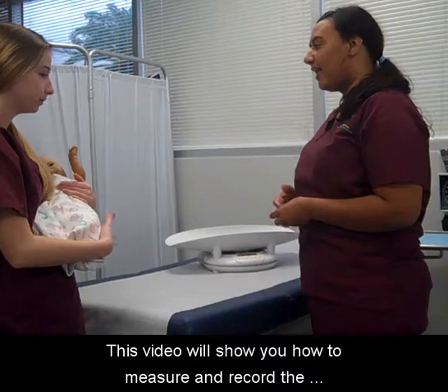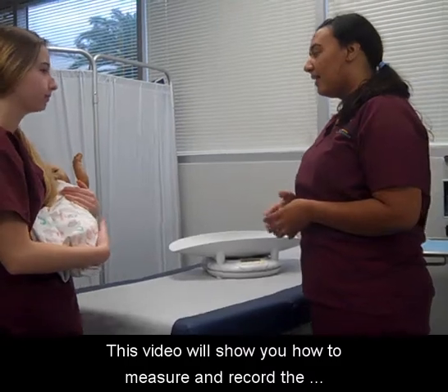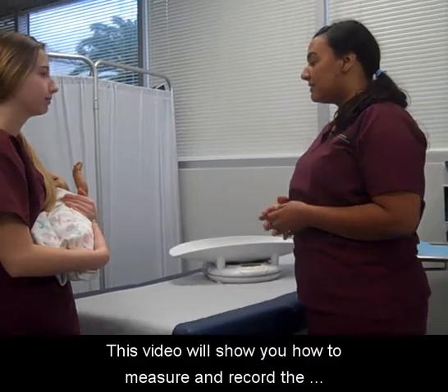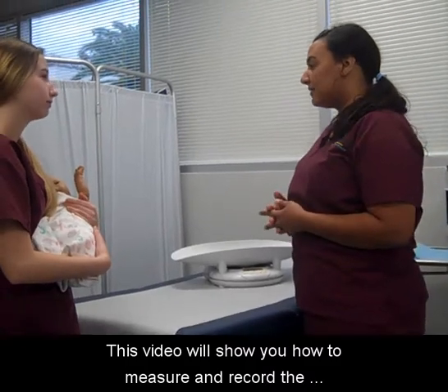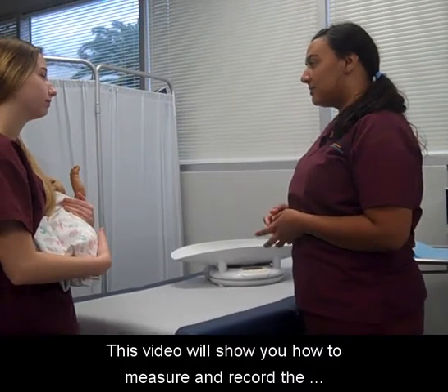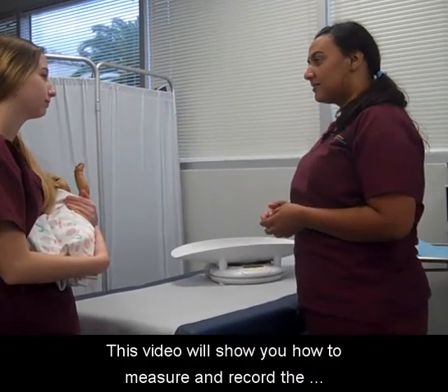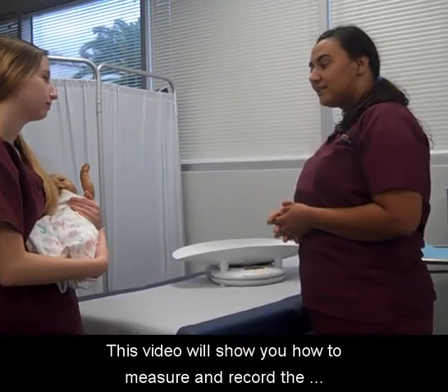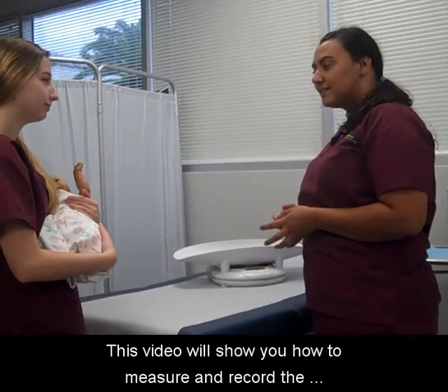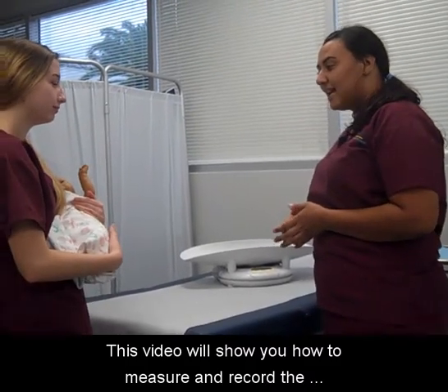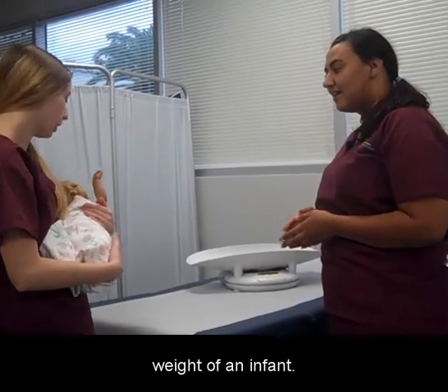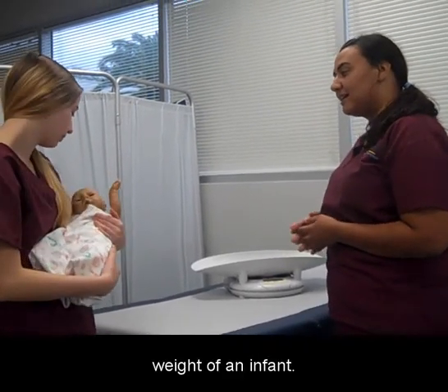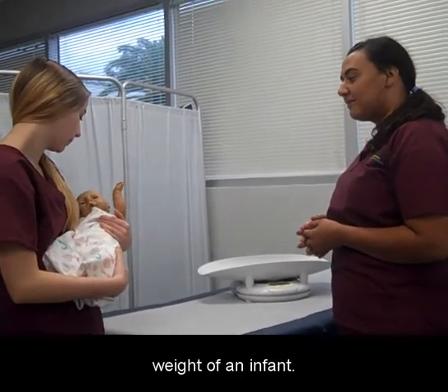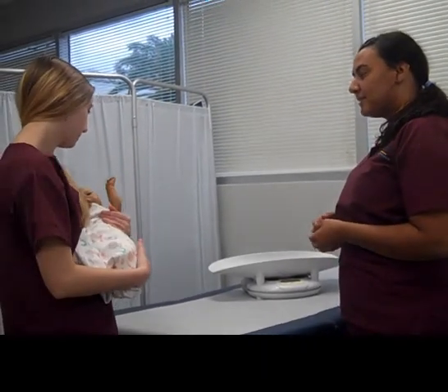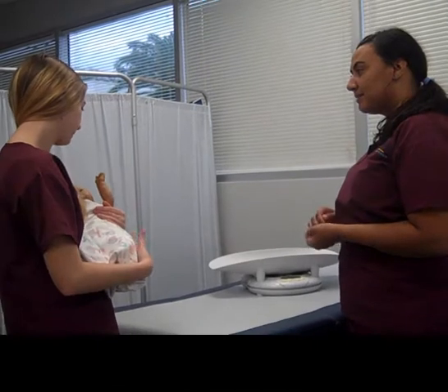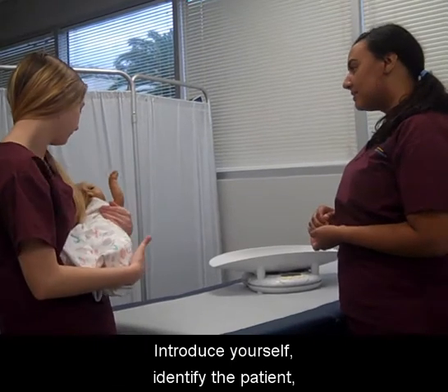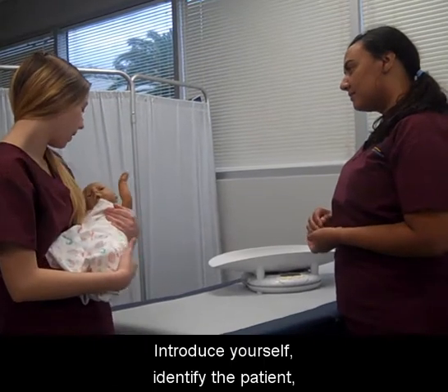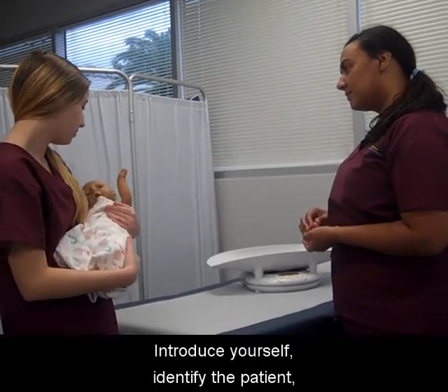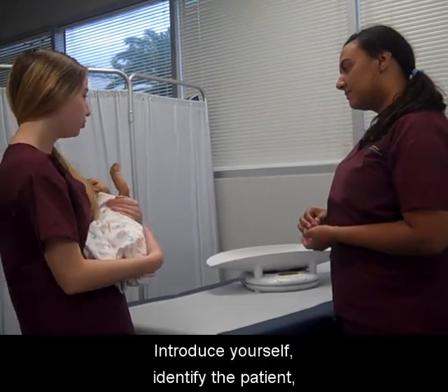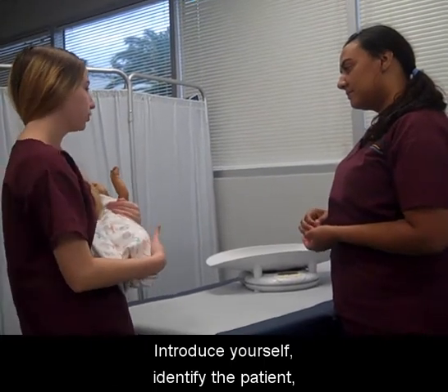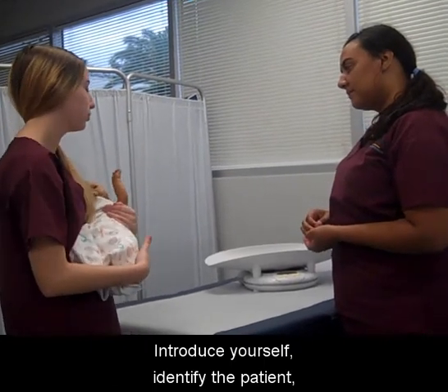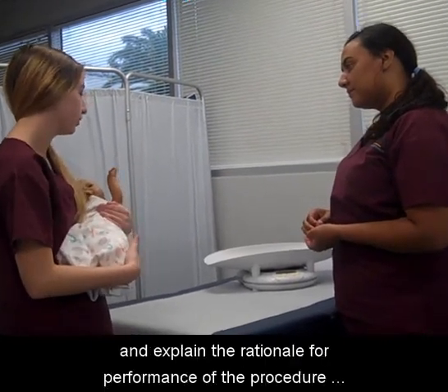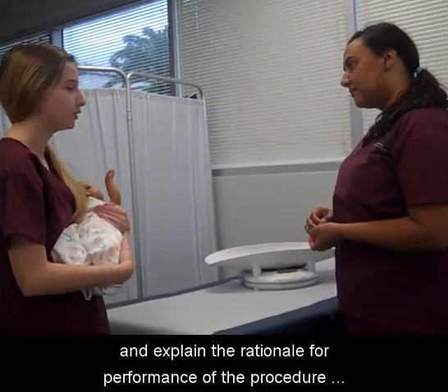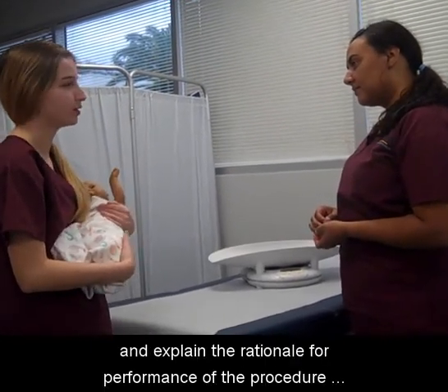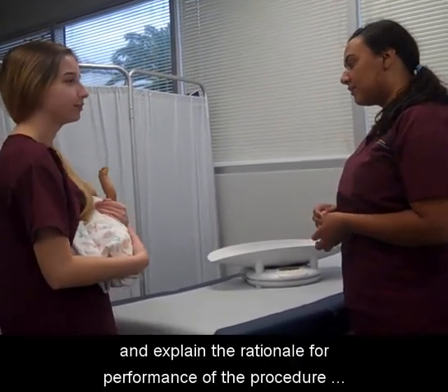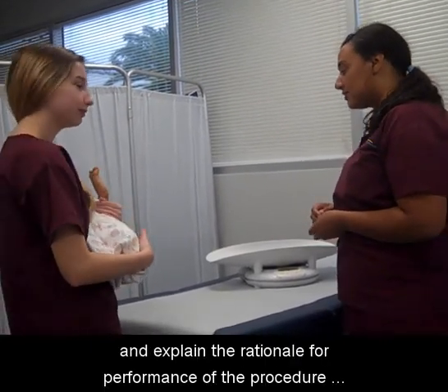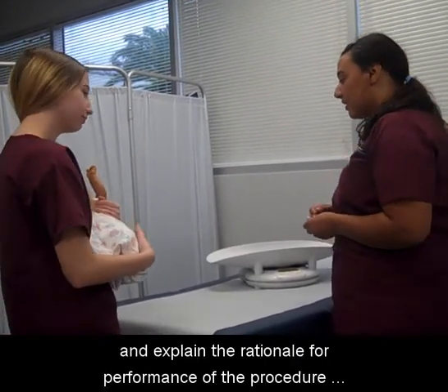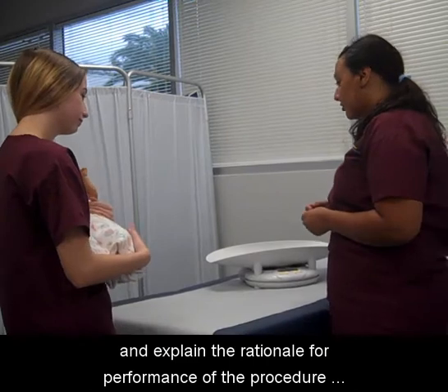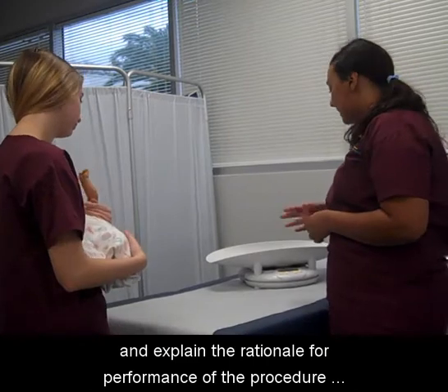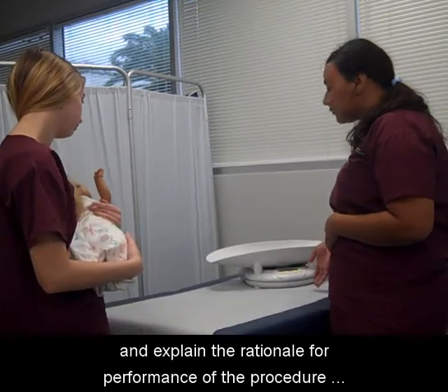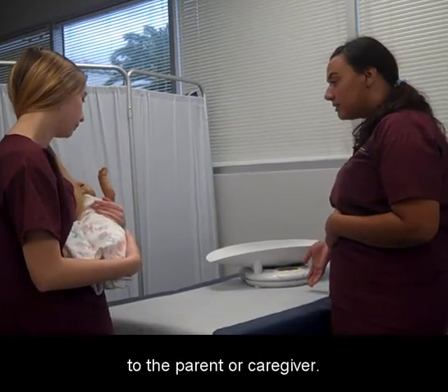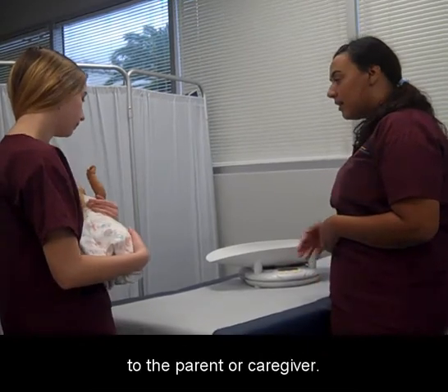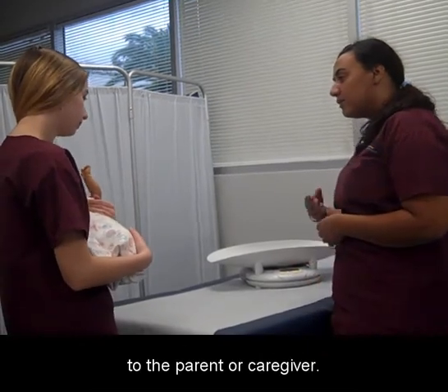This video will show you how to measure and record the weight of an infant. Introduce yourself, identify the patient, and explain the rationale for performance of the procedure to the parent or caregiver.